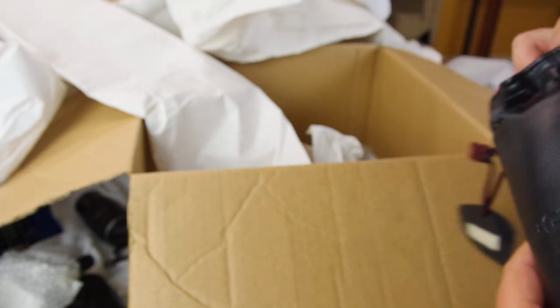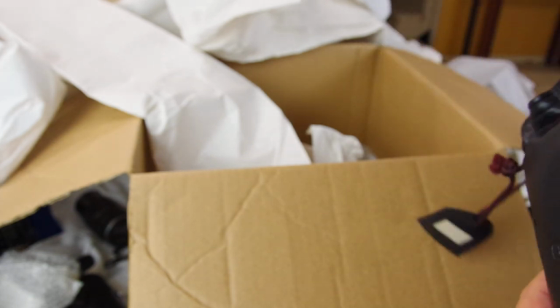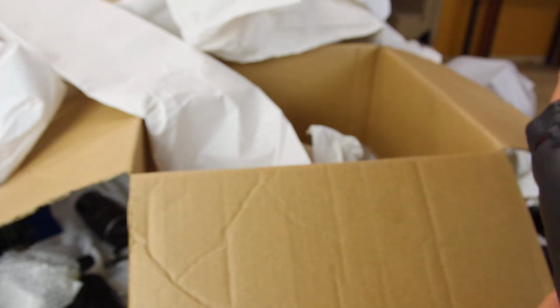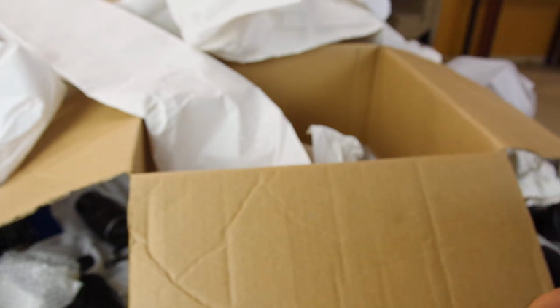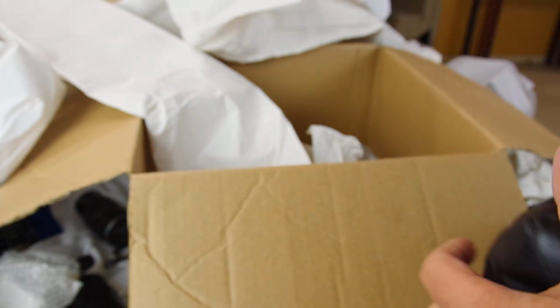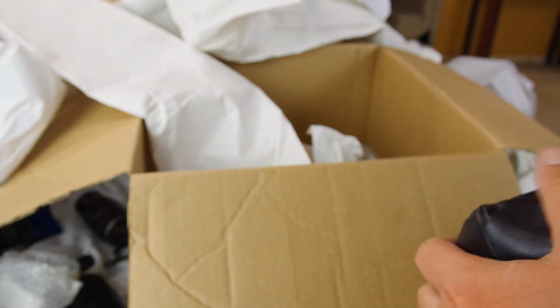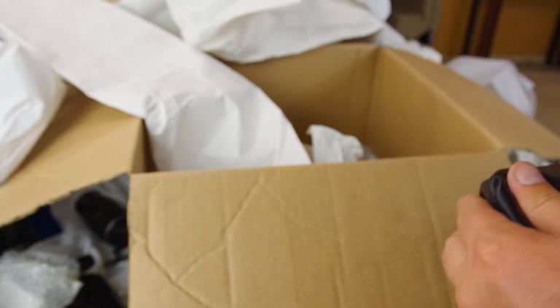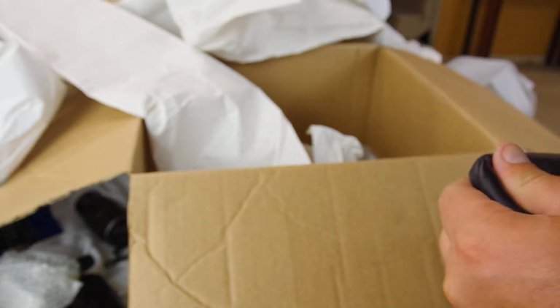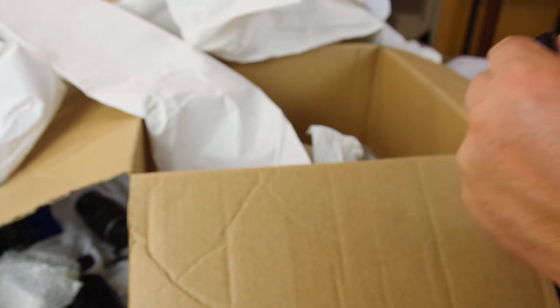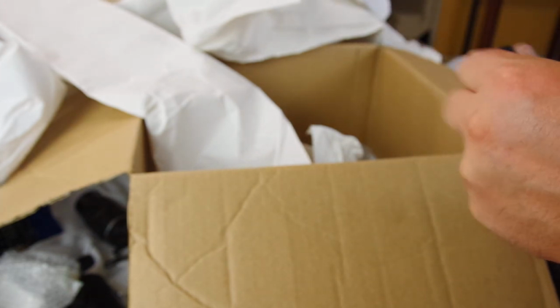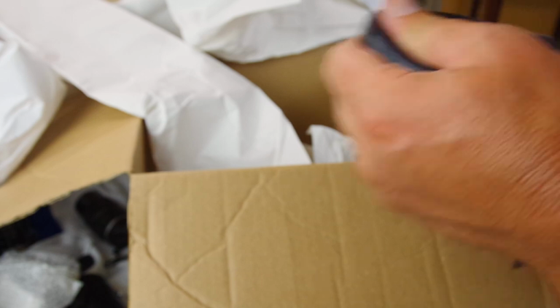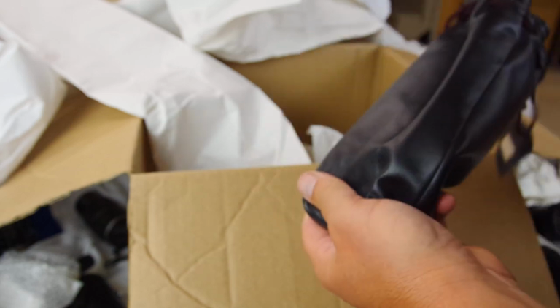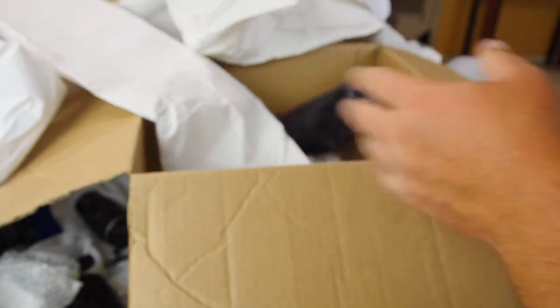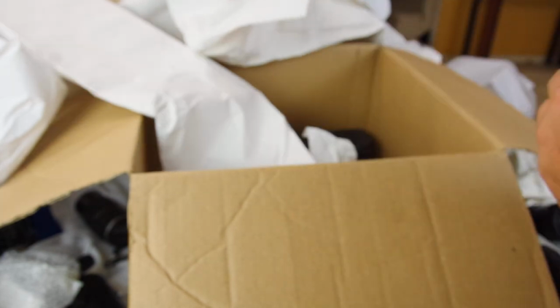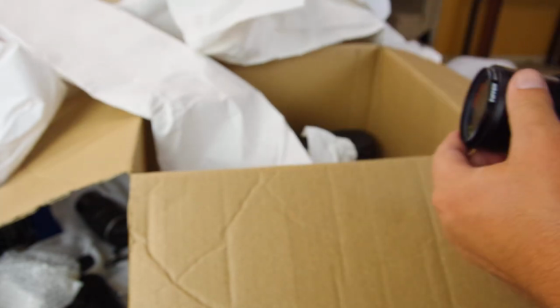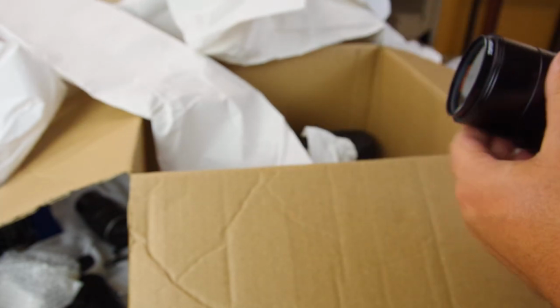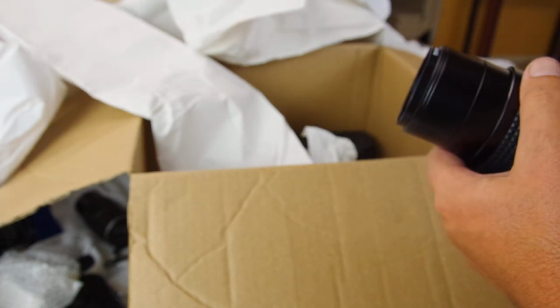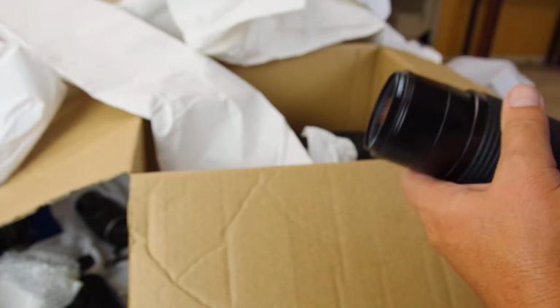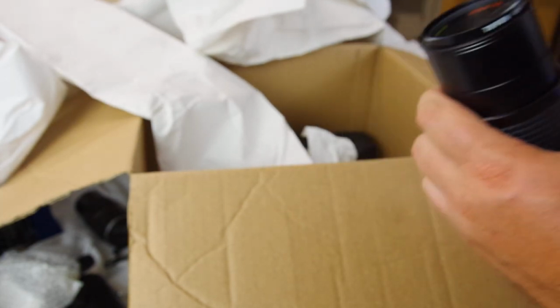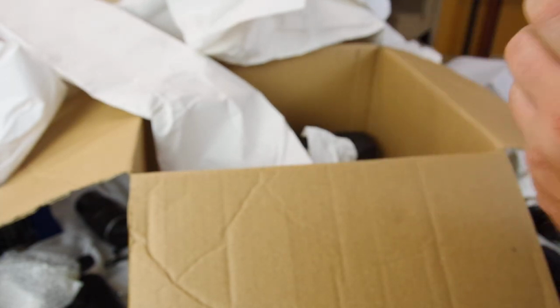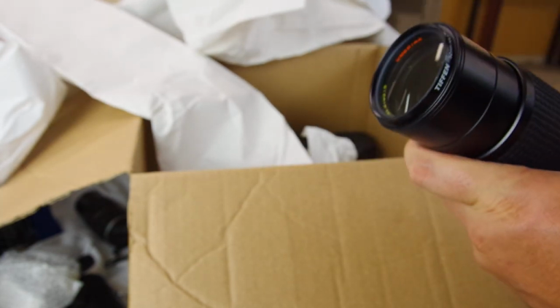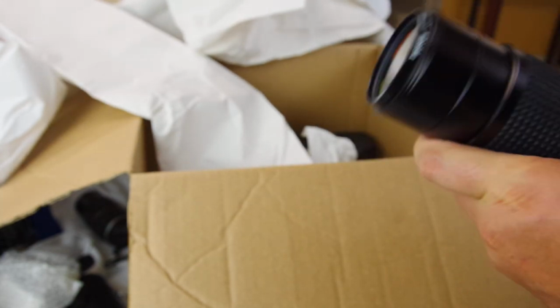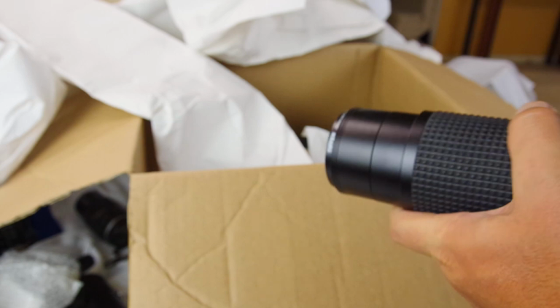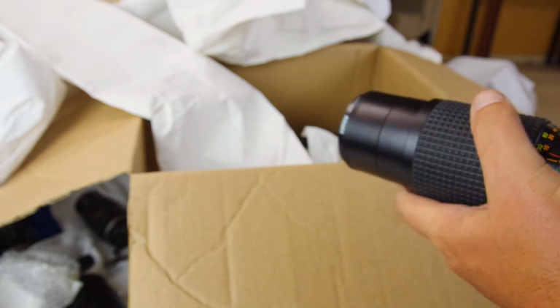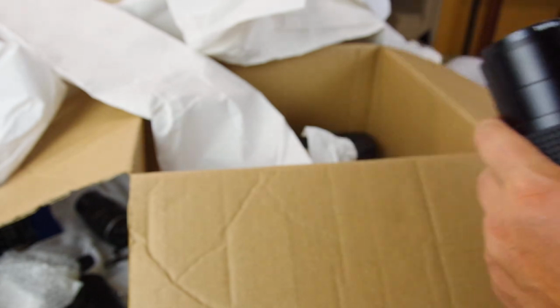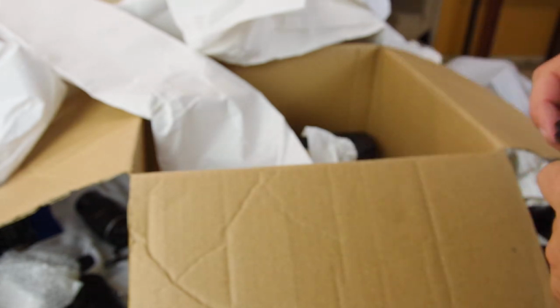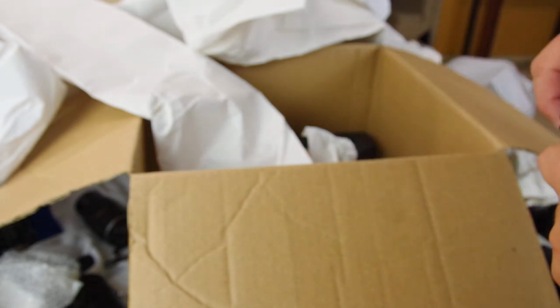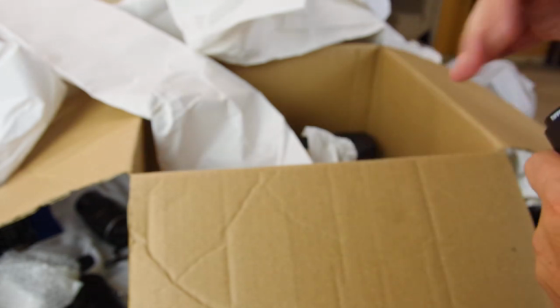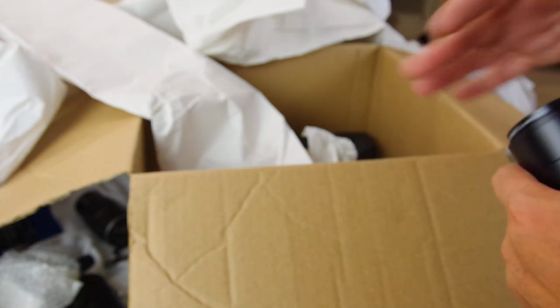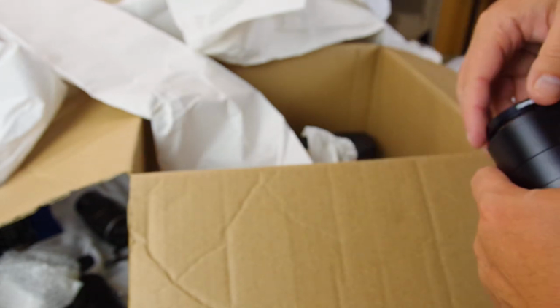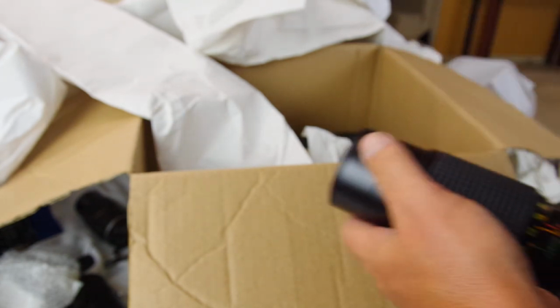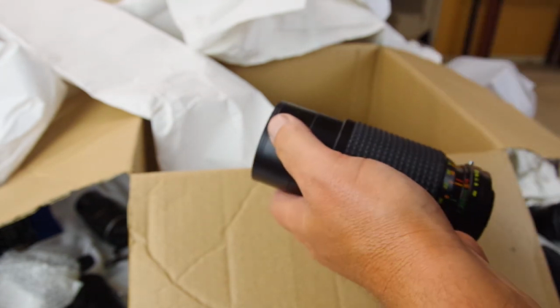I spent $62.50 on this lot. It takes a lot of work to list all this stuff and organize it, but in the end I'll more than double my money — should make about $120 after all these are sold.